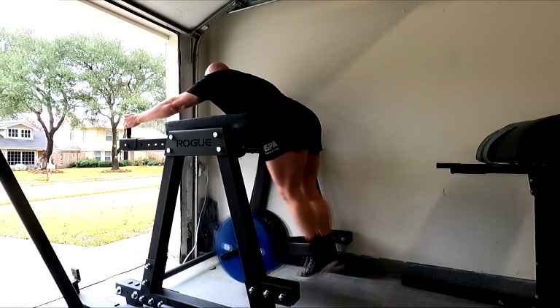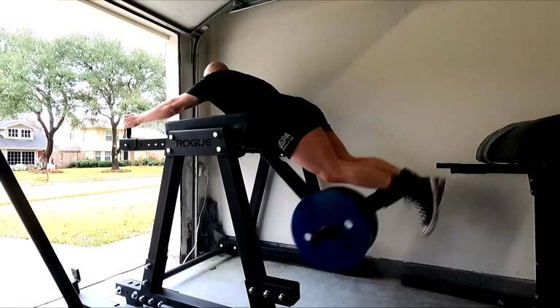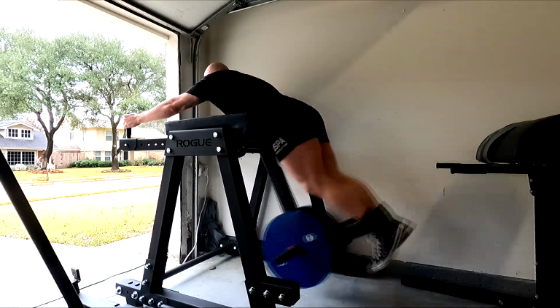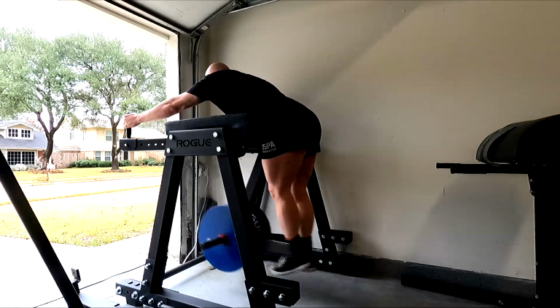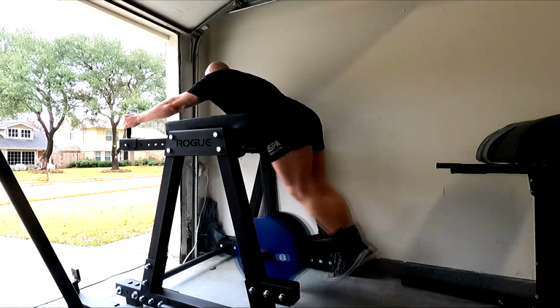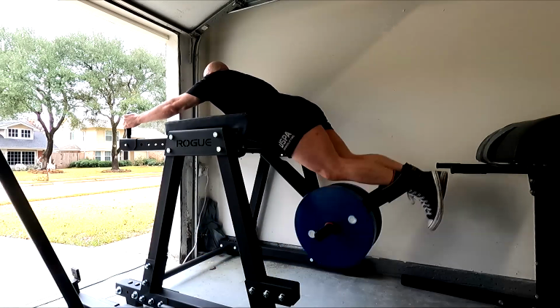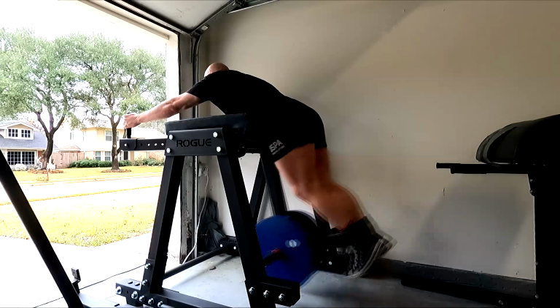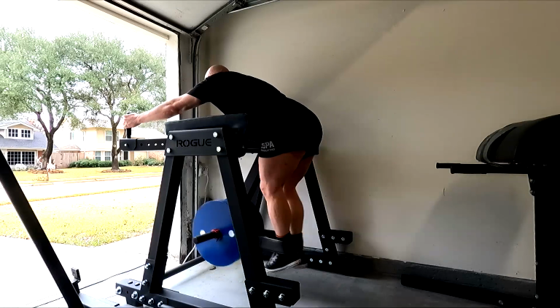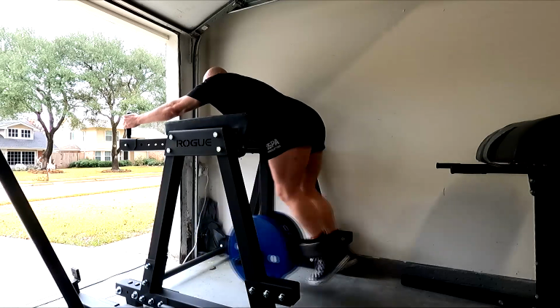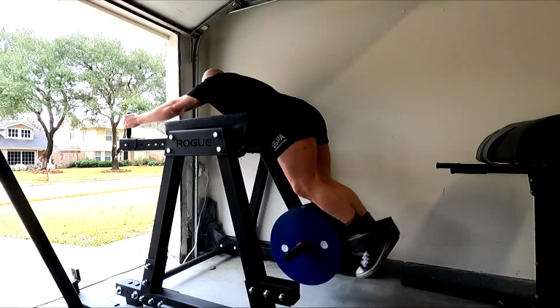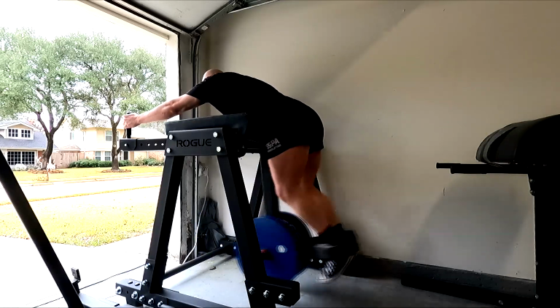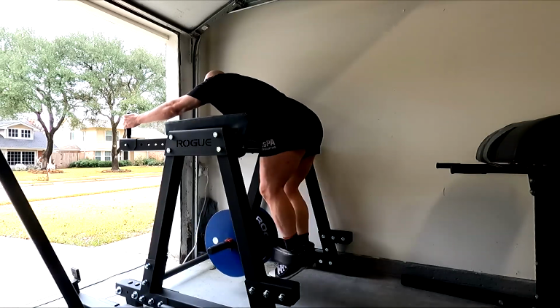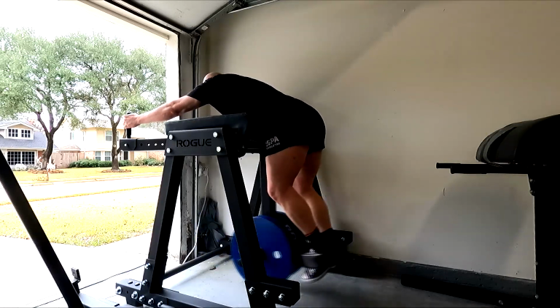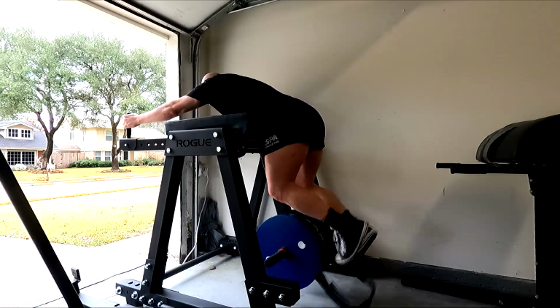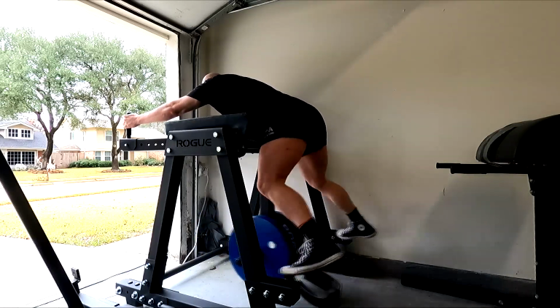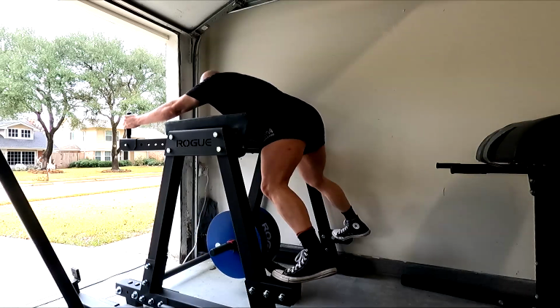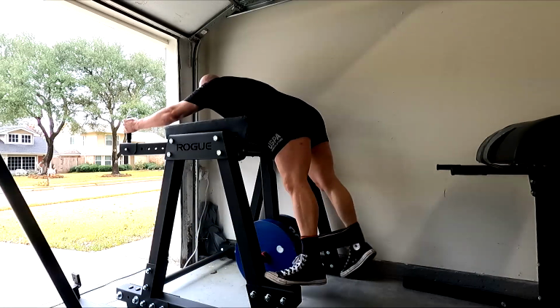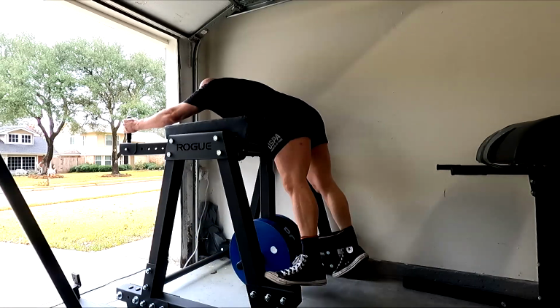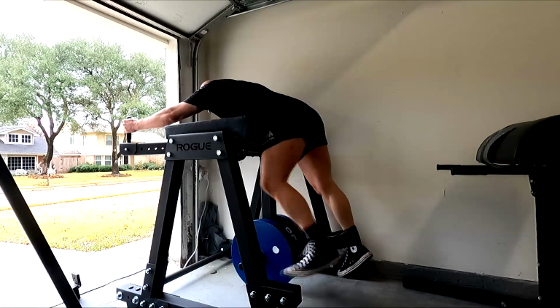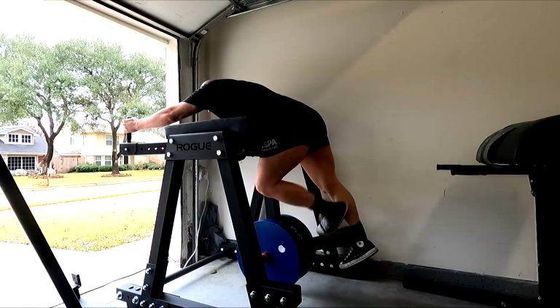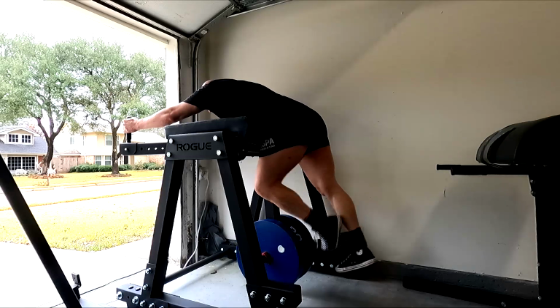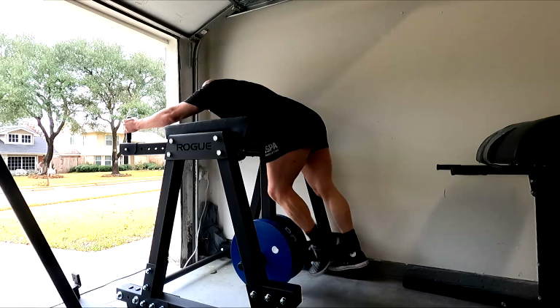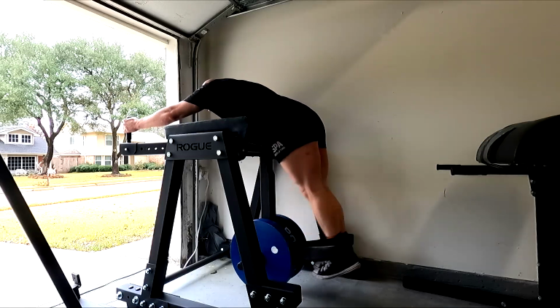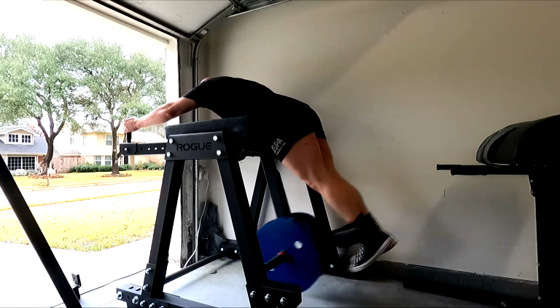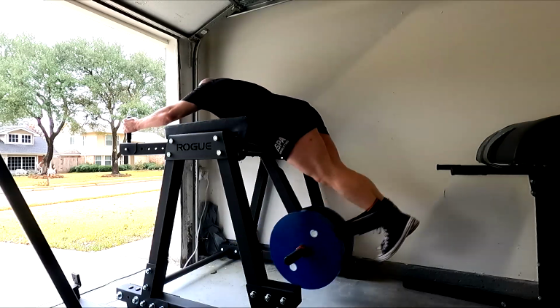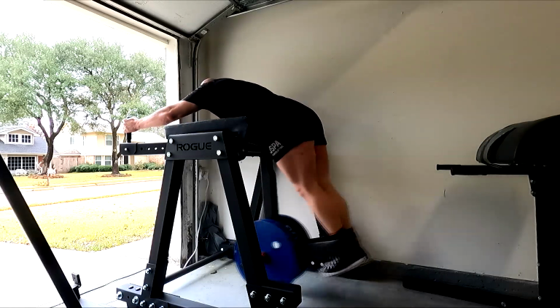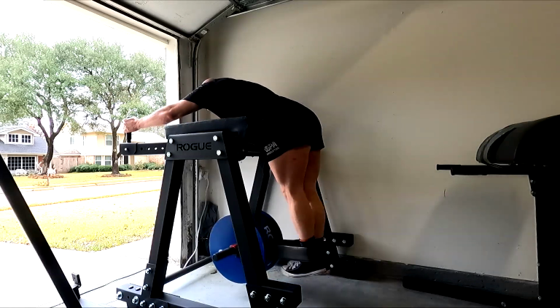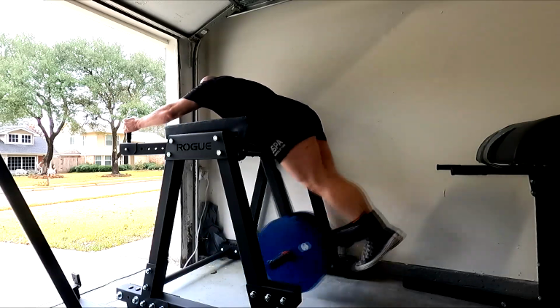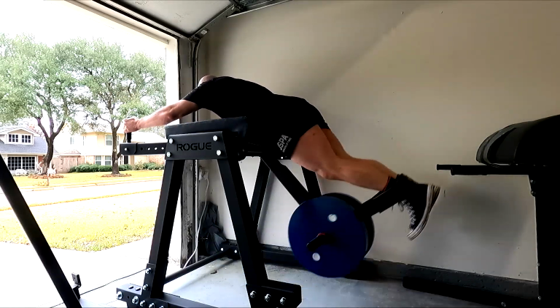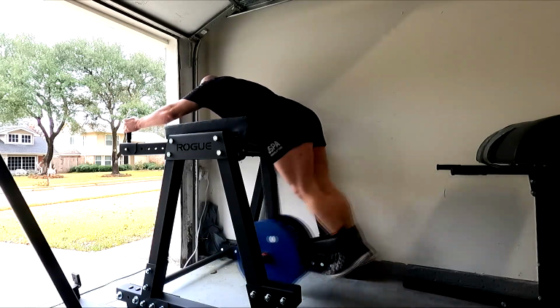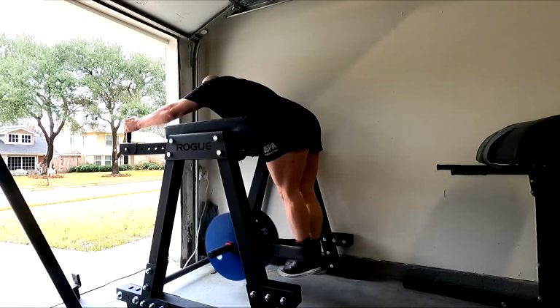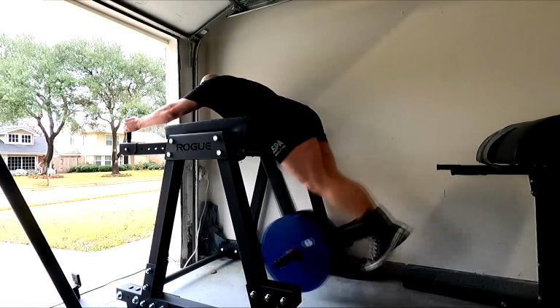Rear delt, posterior delt, rhomboids — I feel all that stuff, which is interesting because we think of pull-ups as being more middle back than upper back, at least historically. I don't know, I really feel those areas tremendously when I do them.